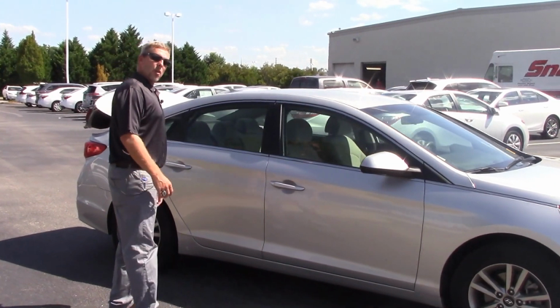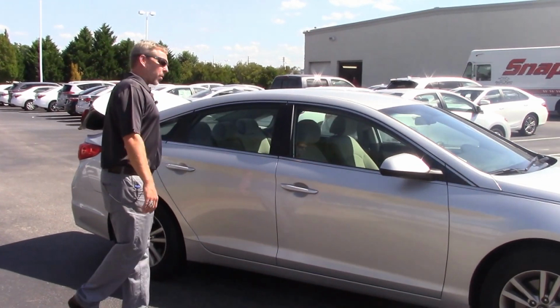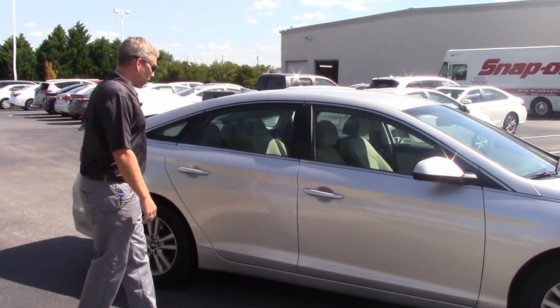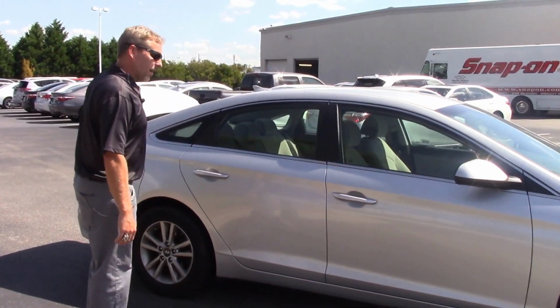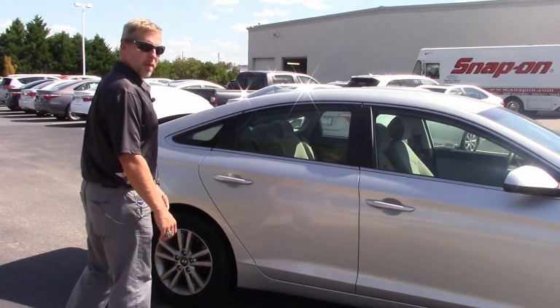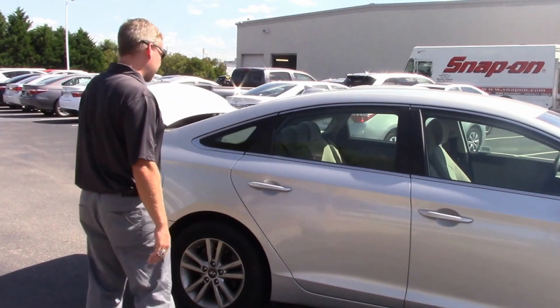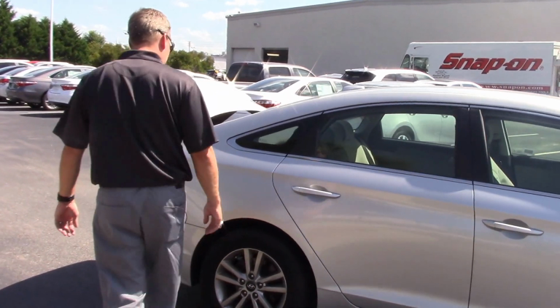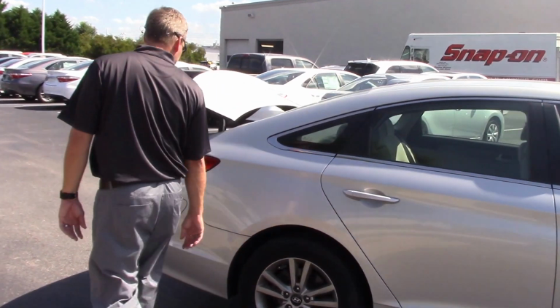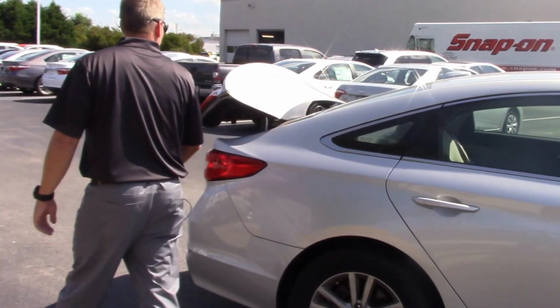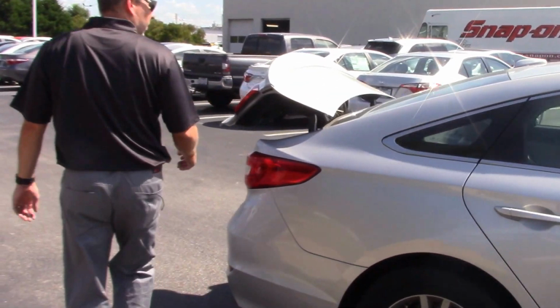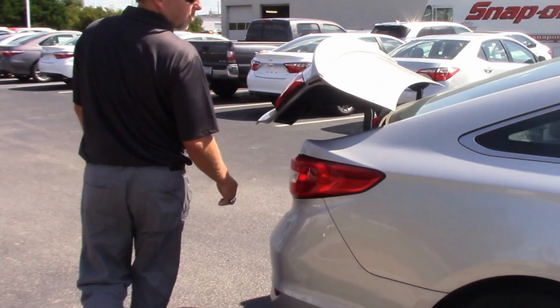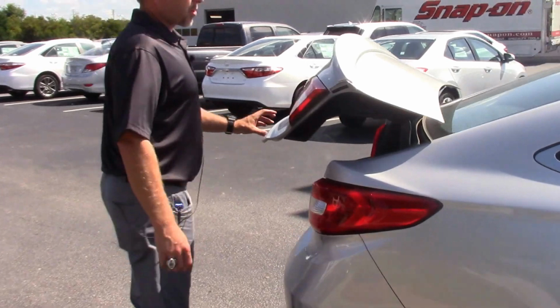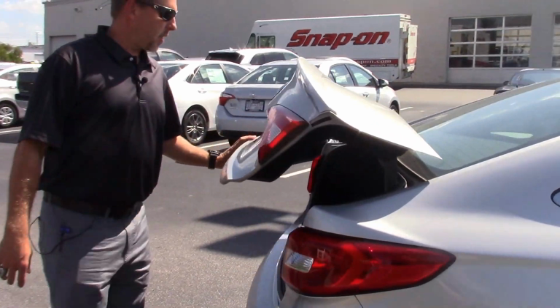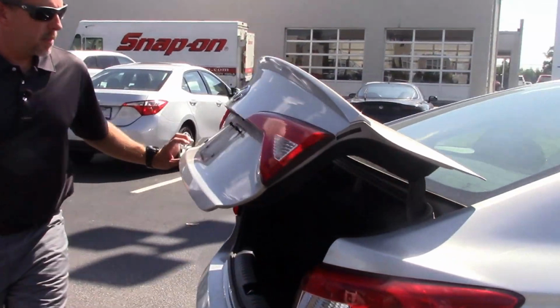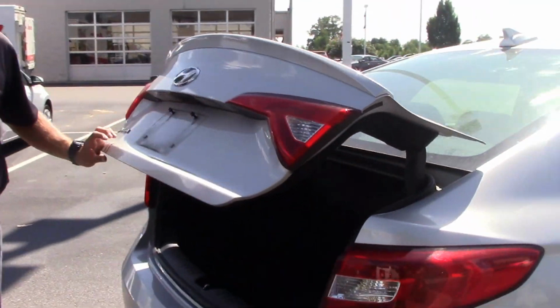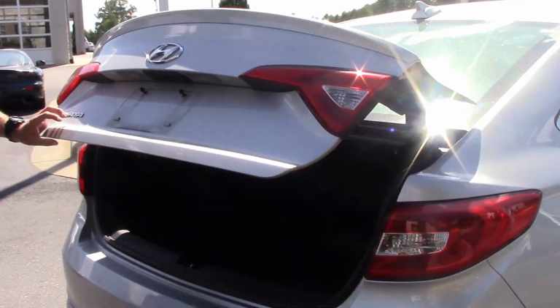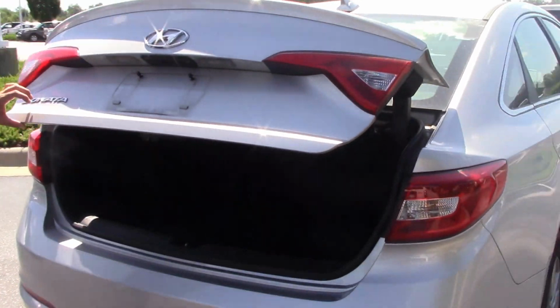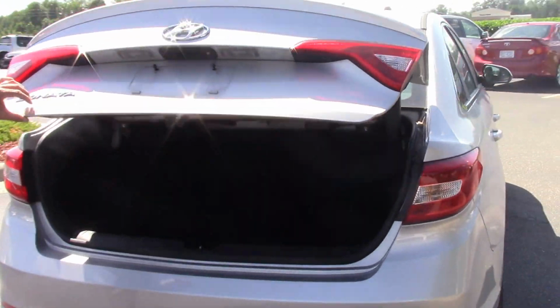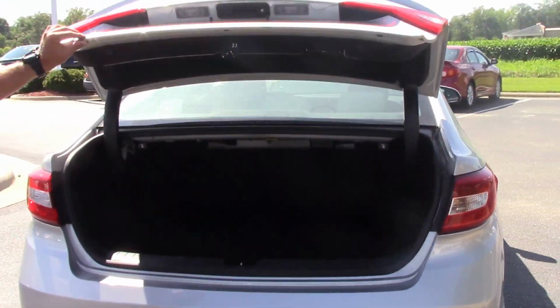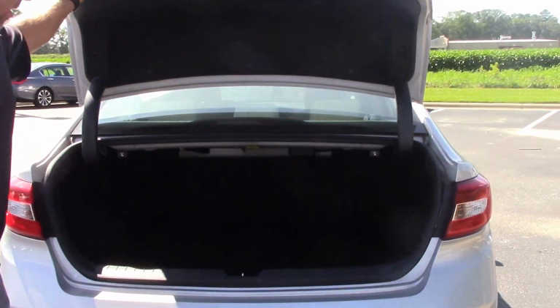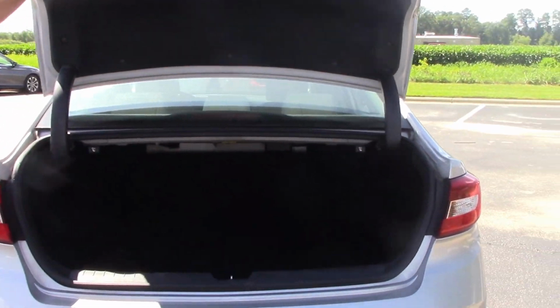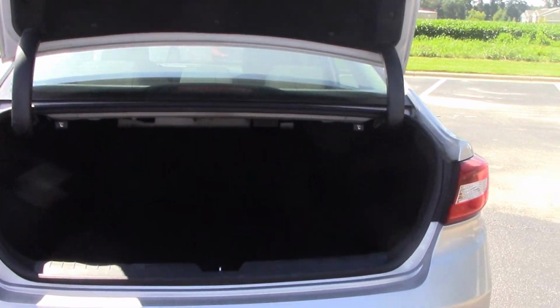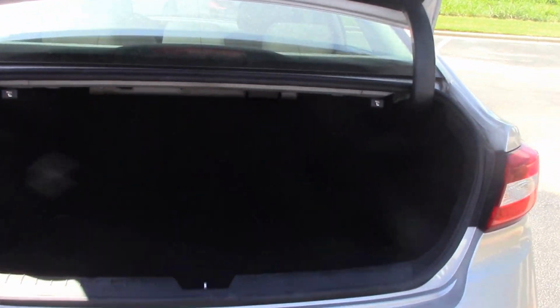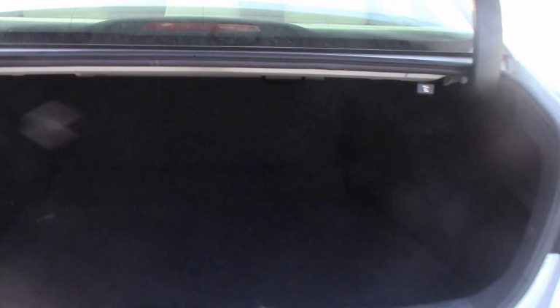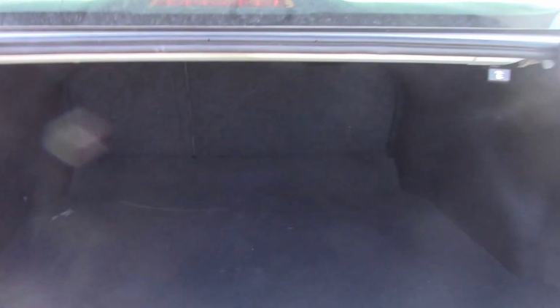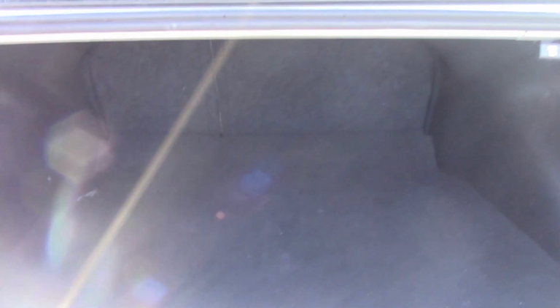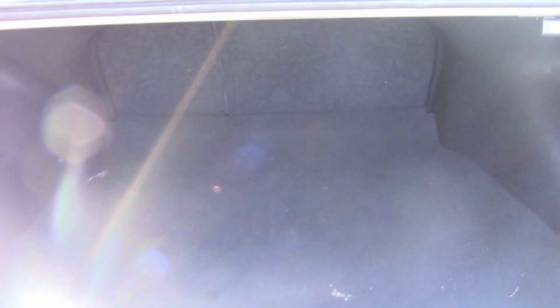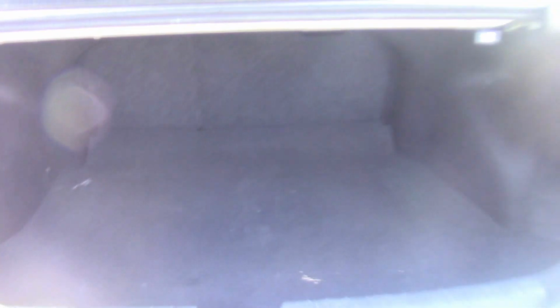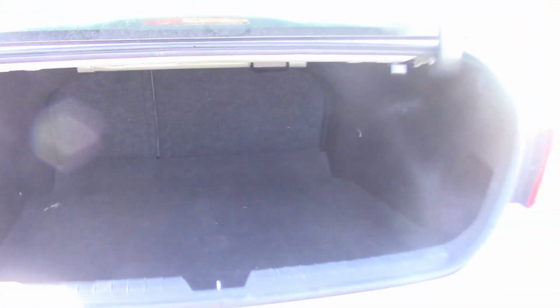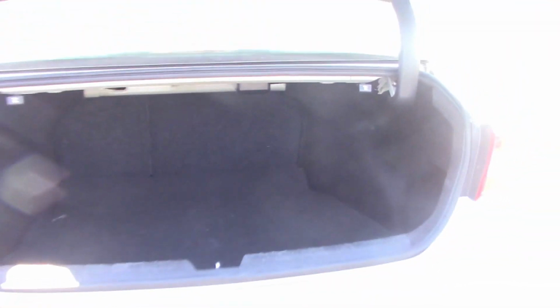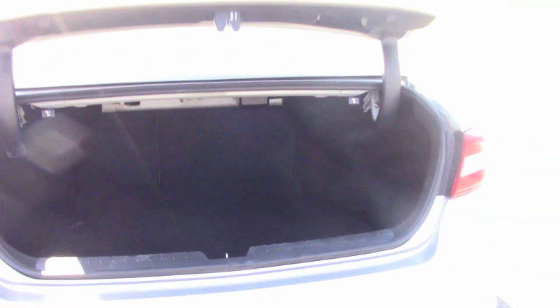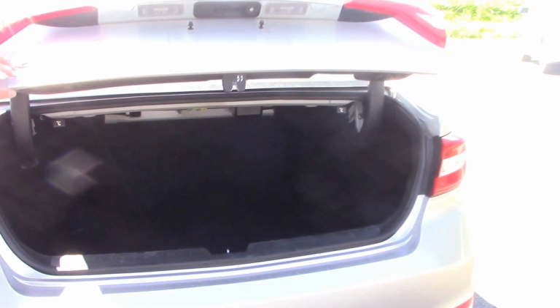Also as we come around to the back, you can also see this trunk space. Lots of room, lots of place to store anything you need right here.